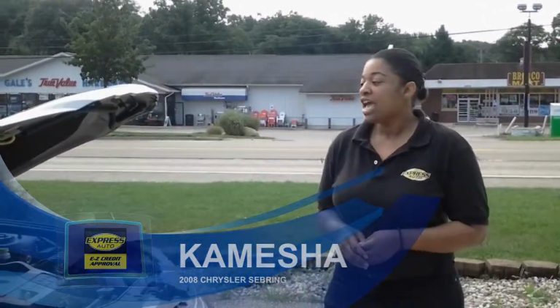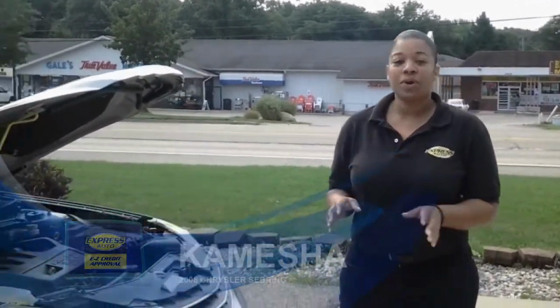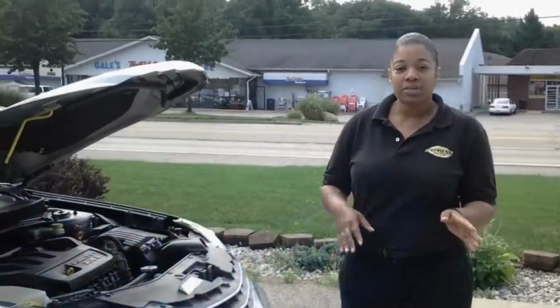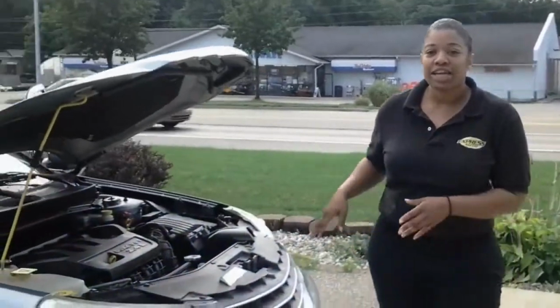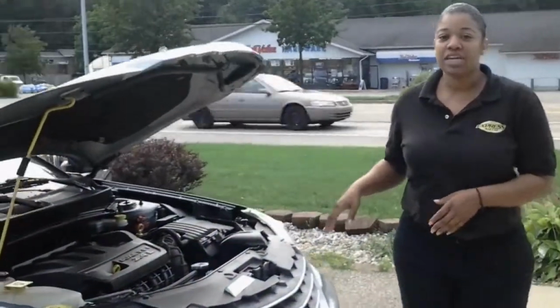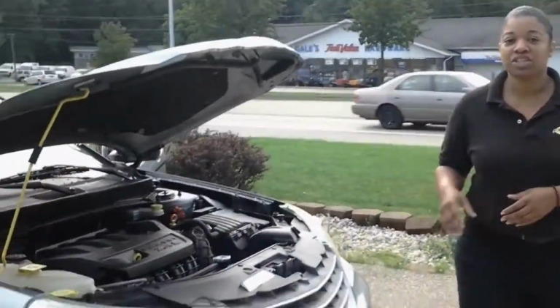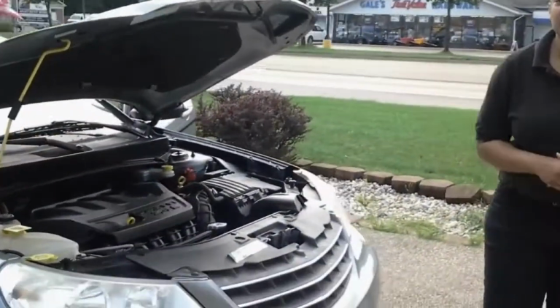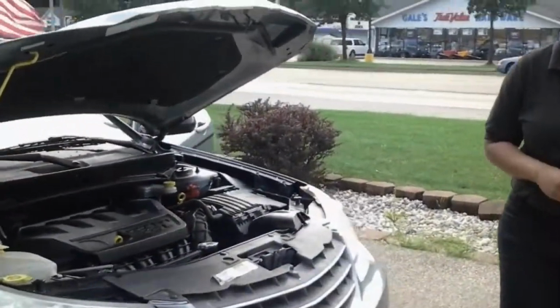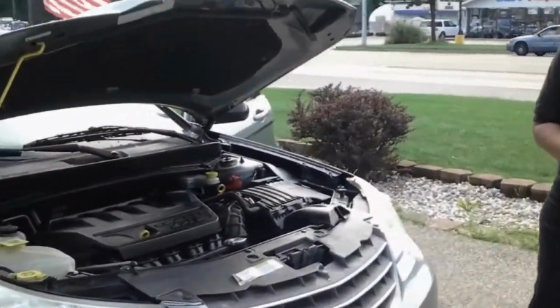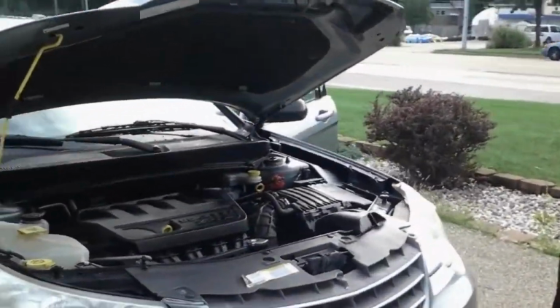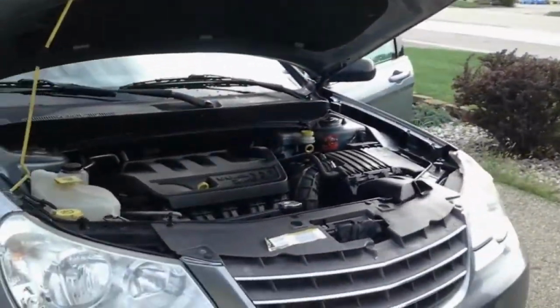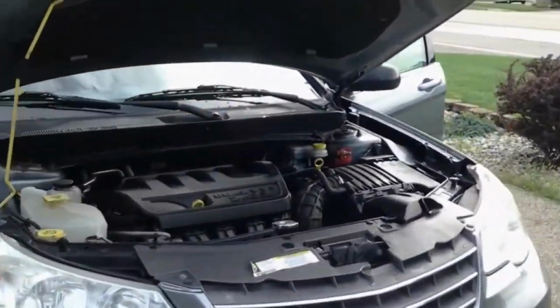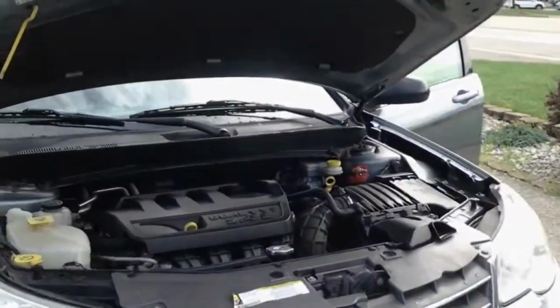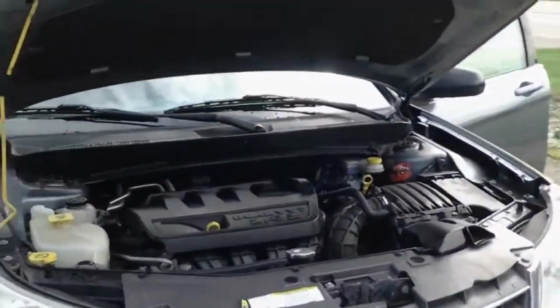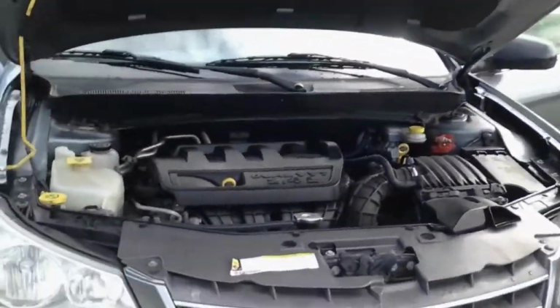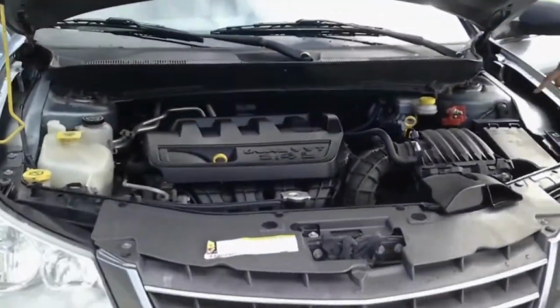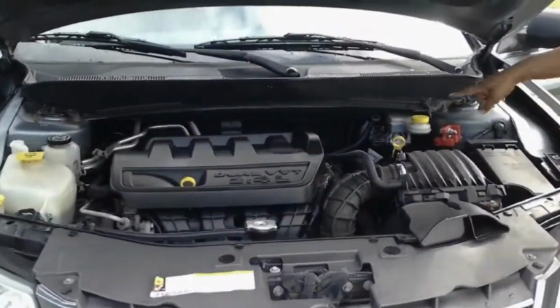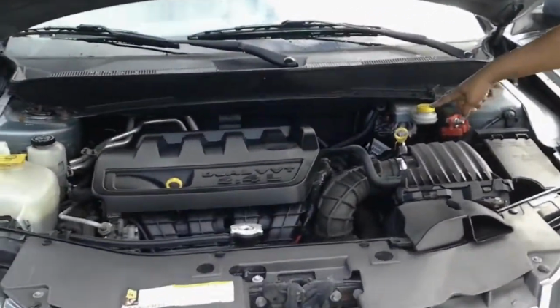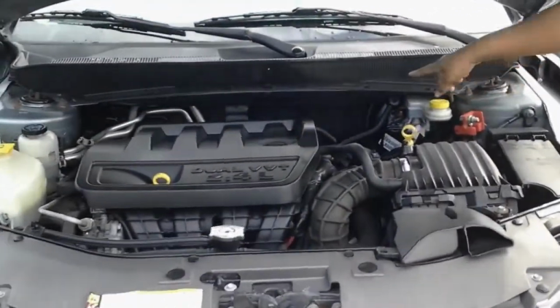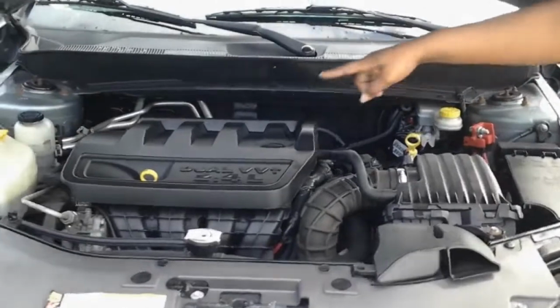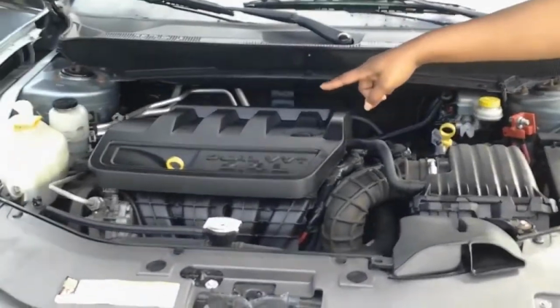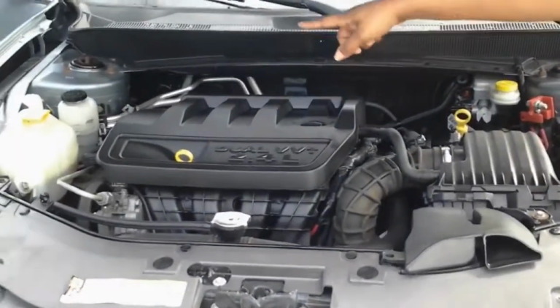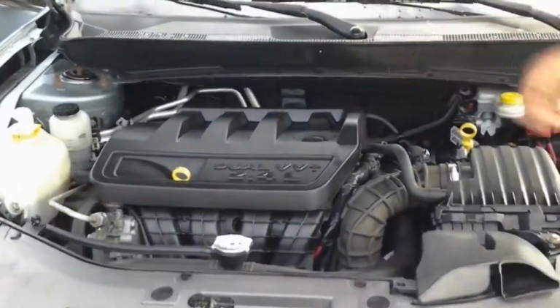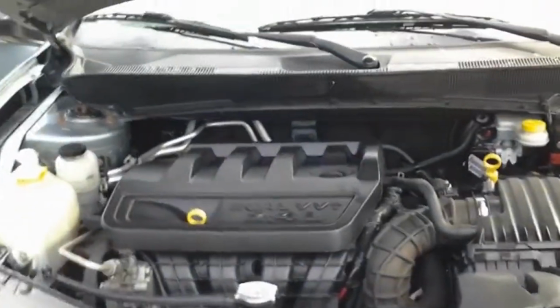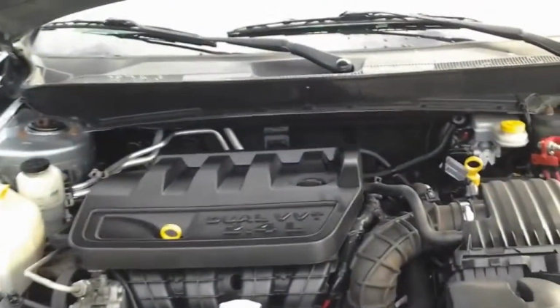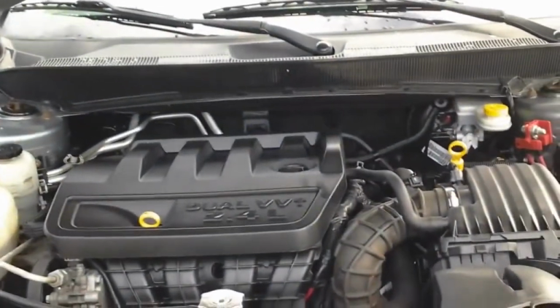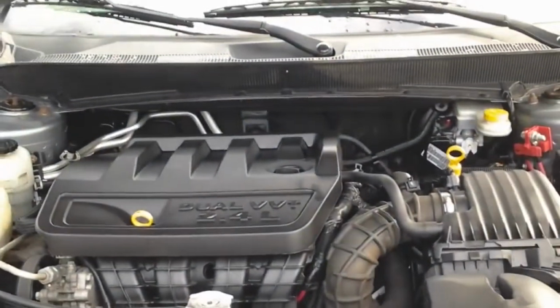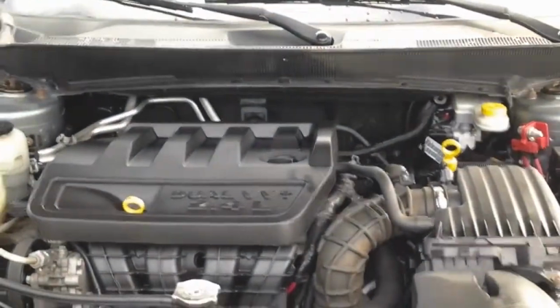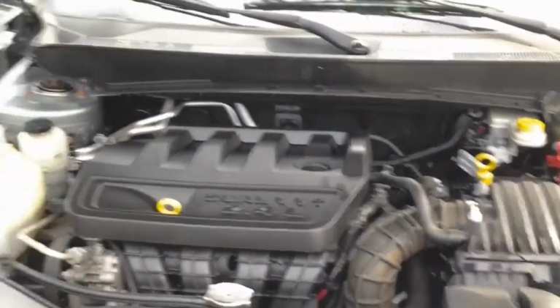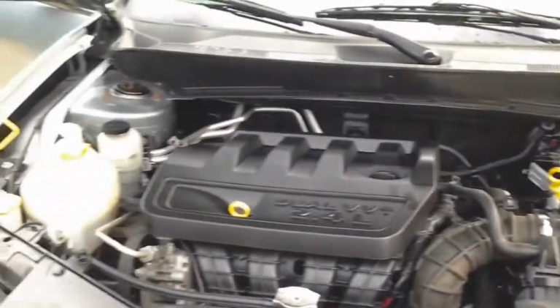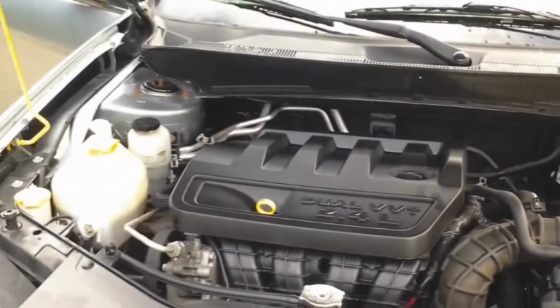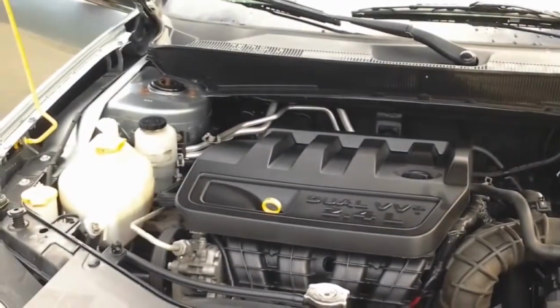If you want to come check out the engine, it's a nice clean engine. If you notice, you have the yellow accents on here for all of the things that you're responsible for keeping maintenance on.